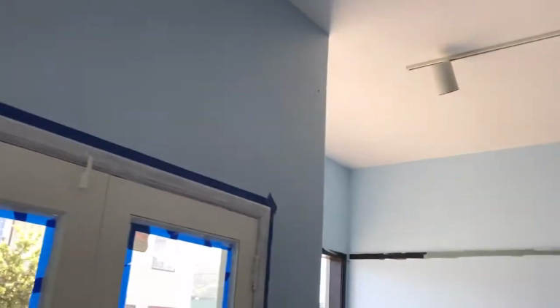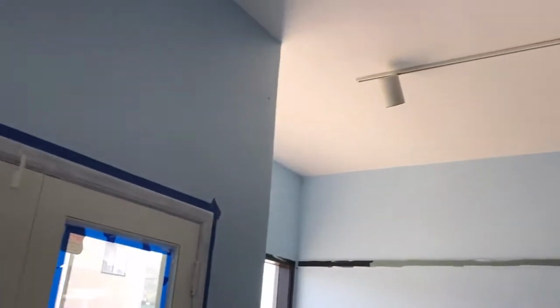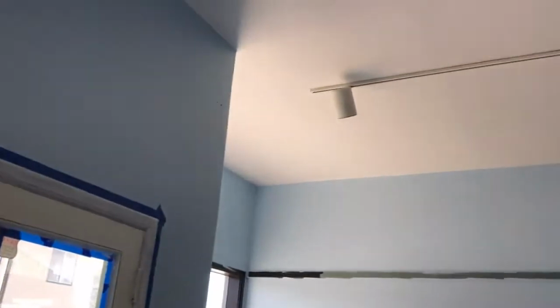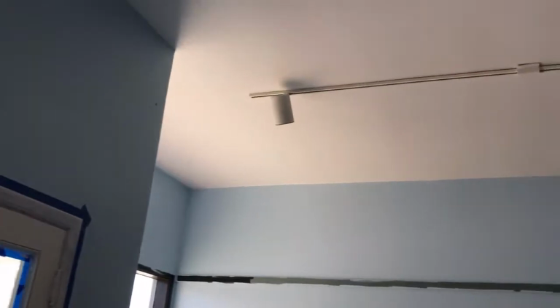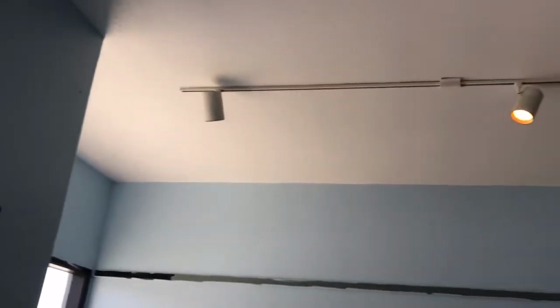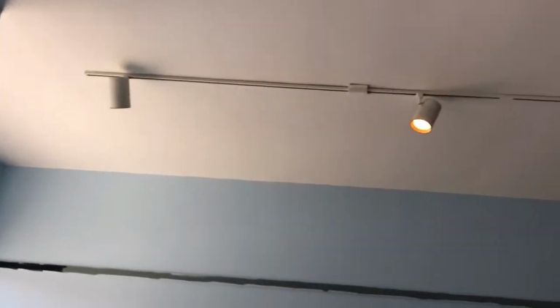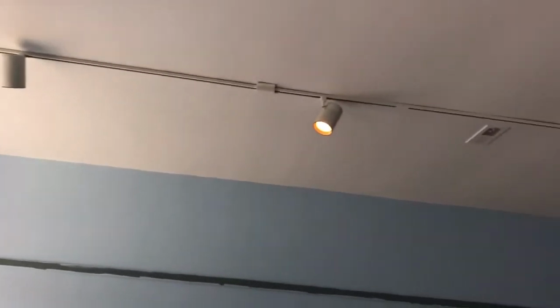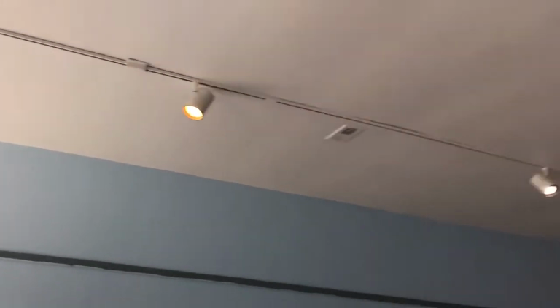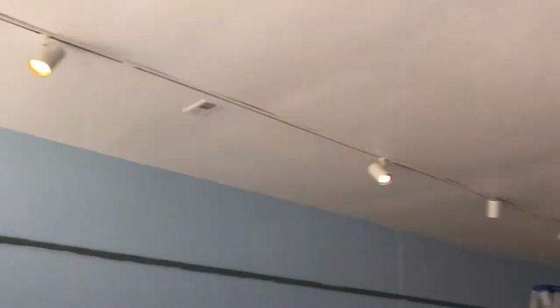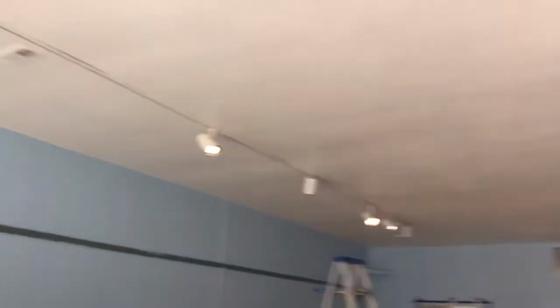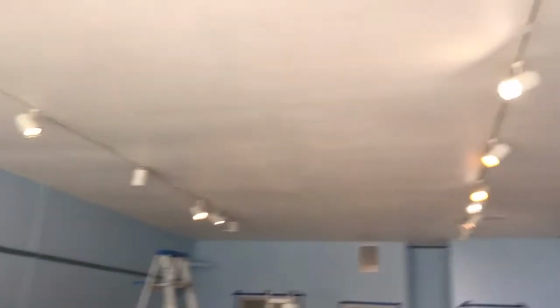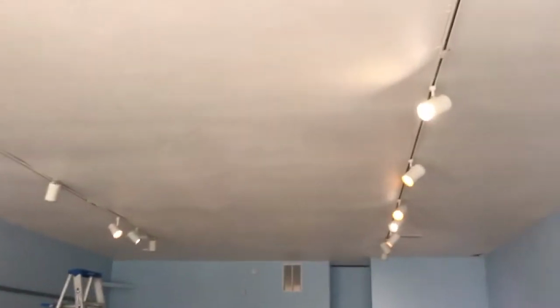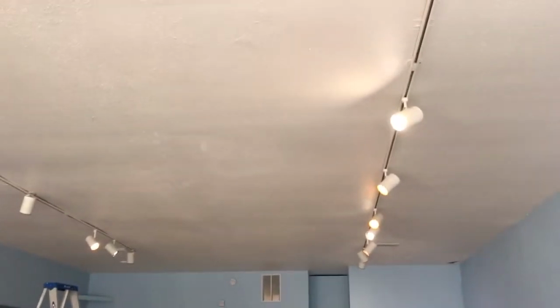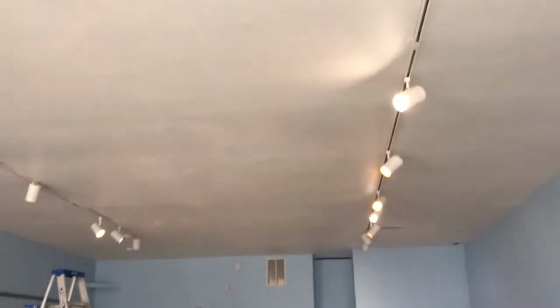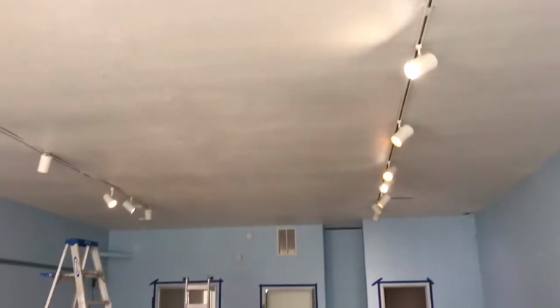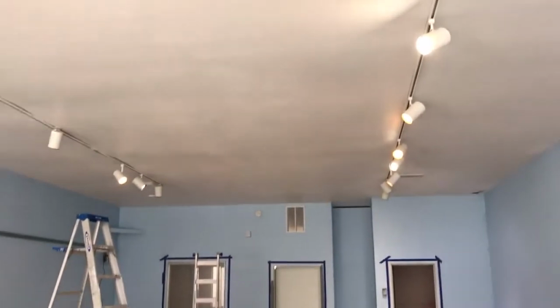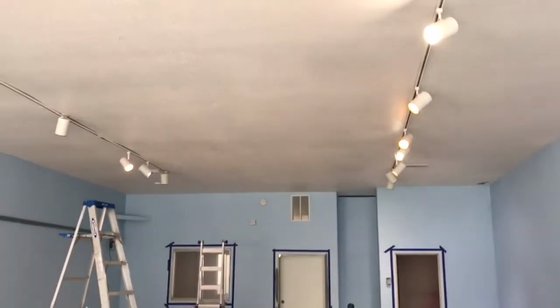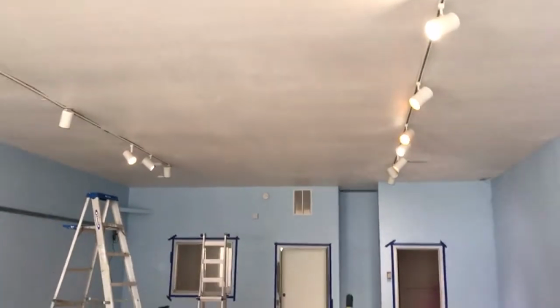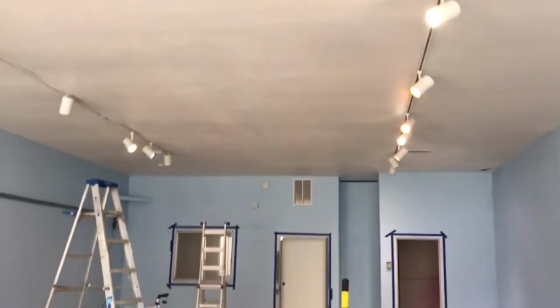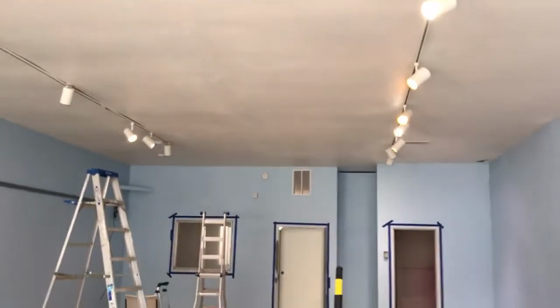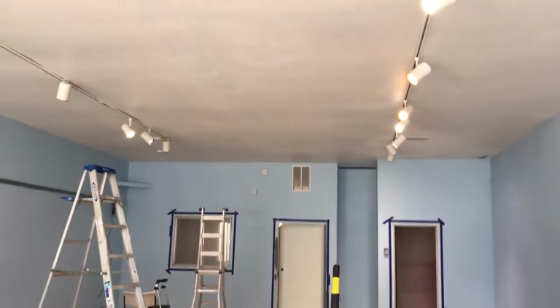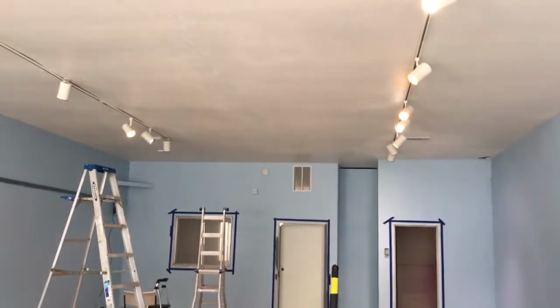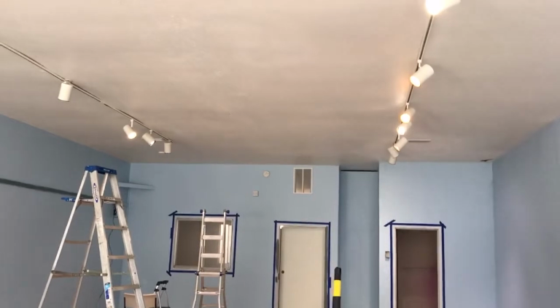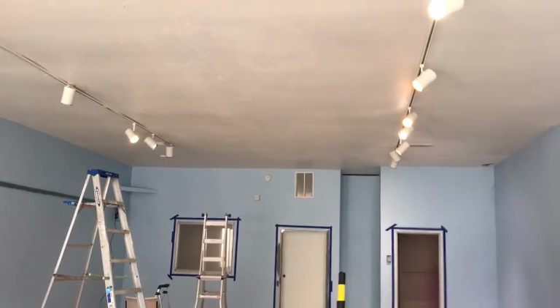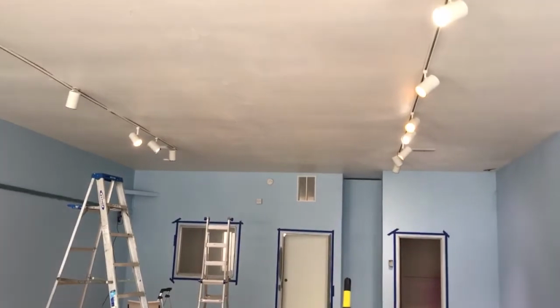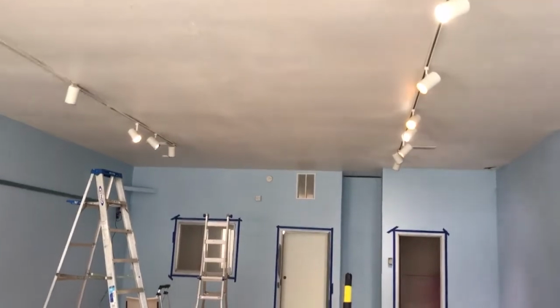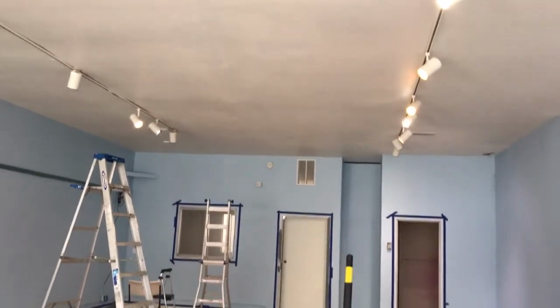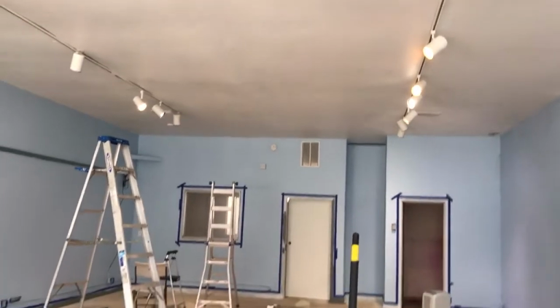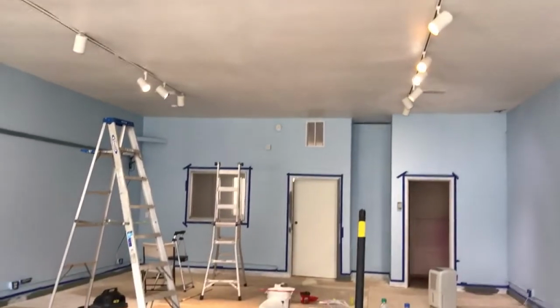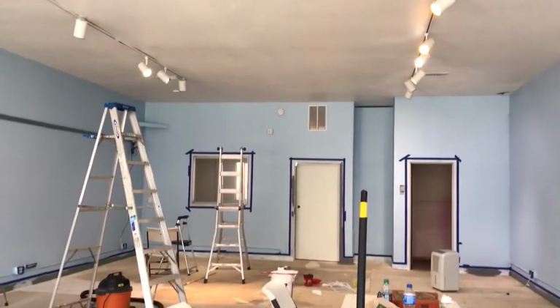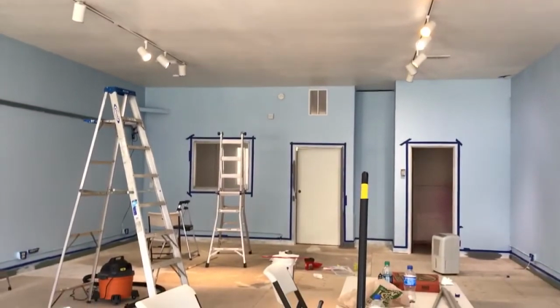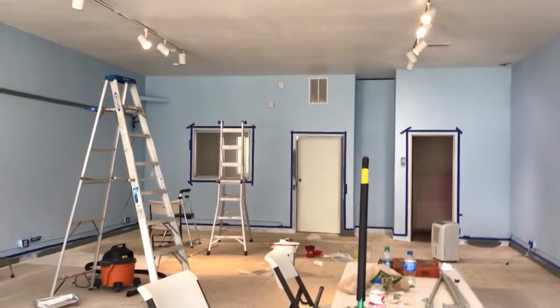The ceiling is wide and there's track lighting here. We need to replace some of the bulbs and secure that track to the ceiling better. It's kind of hodgepodge at the moment.